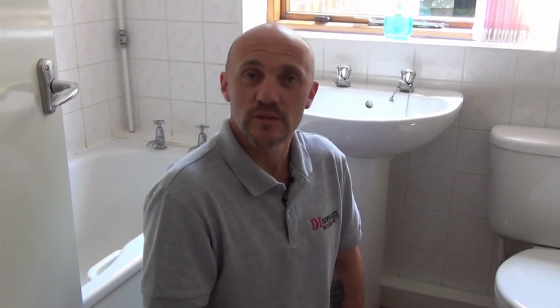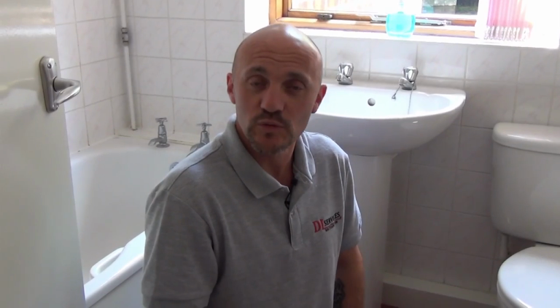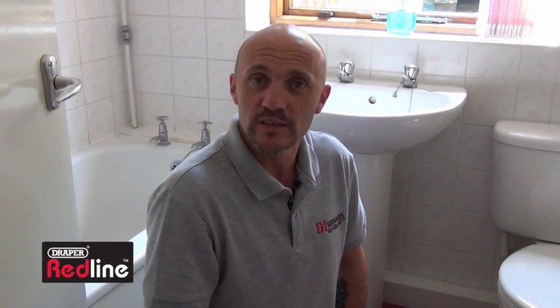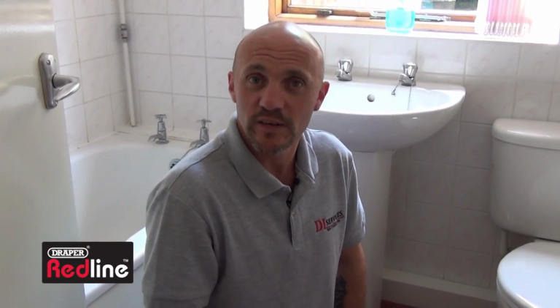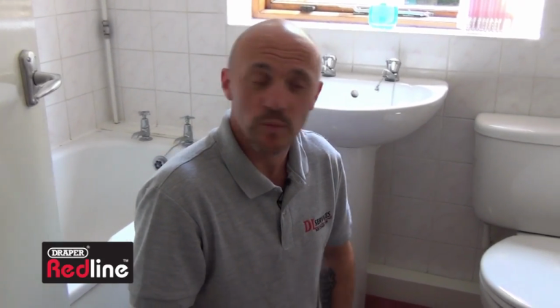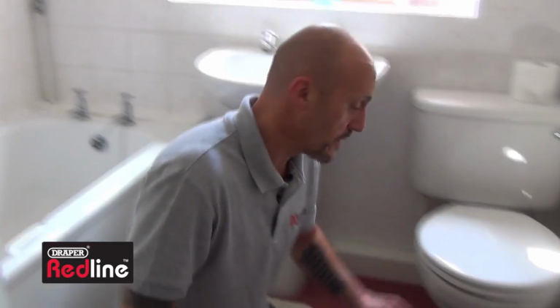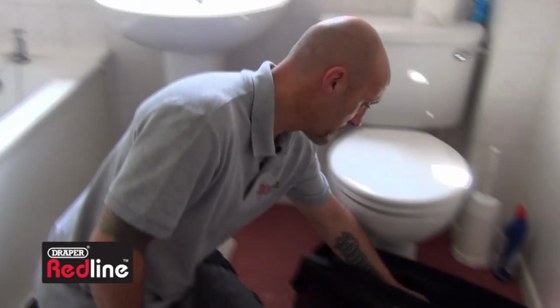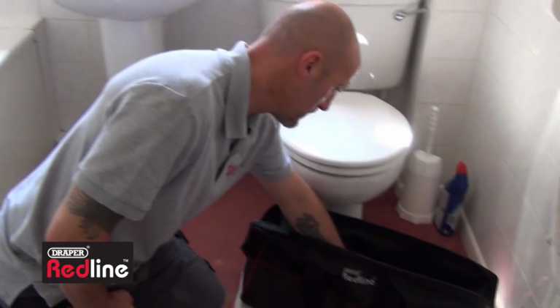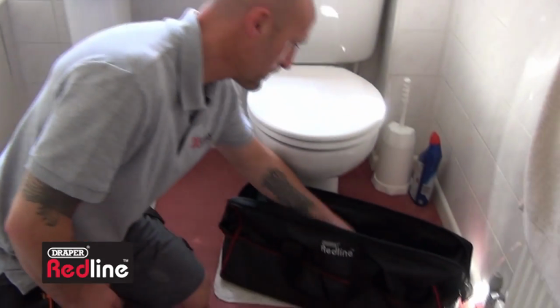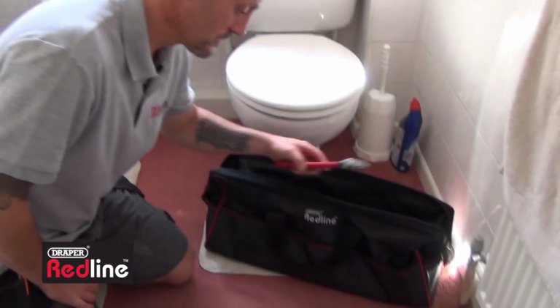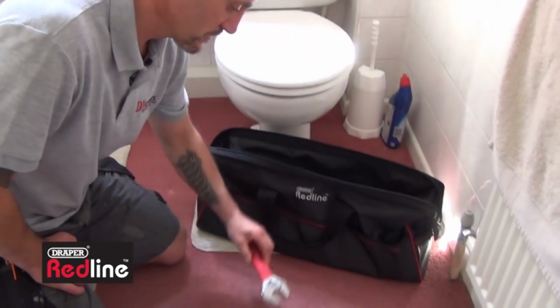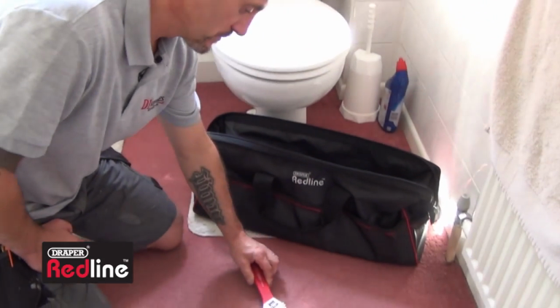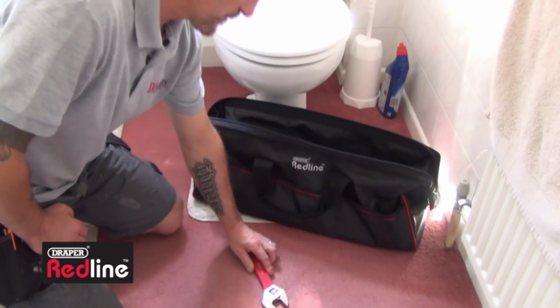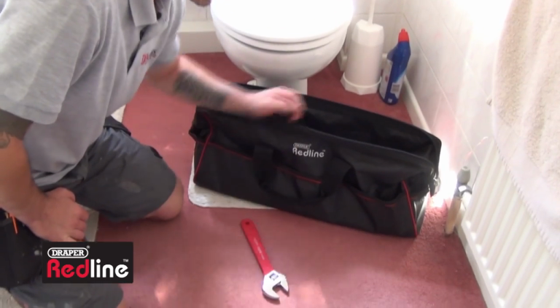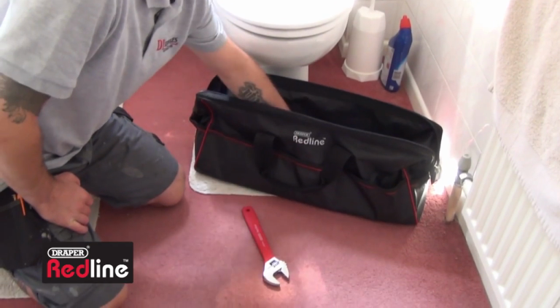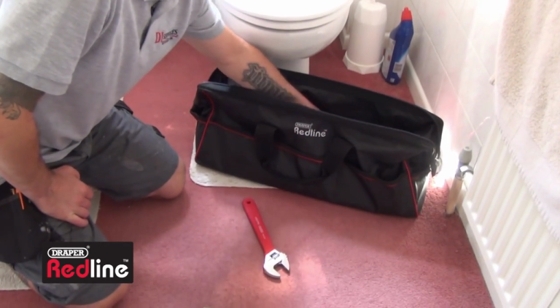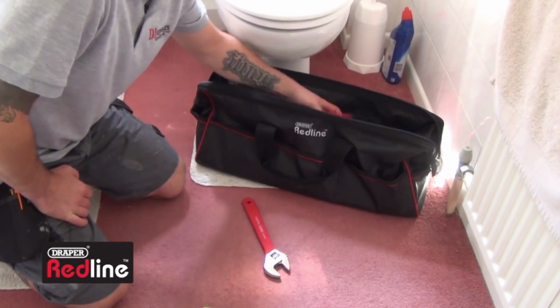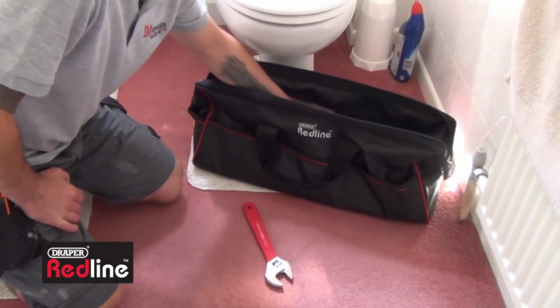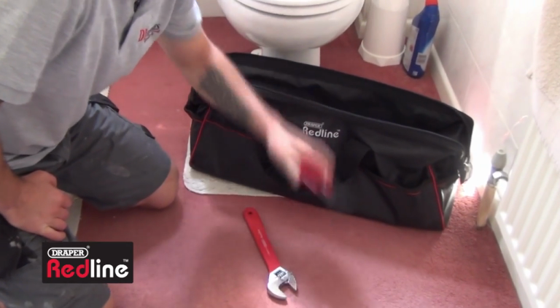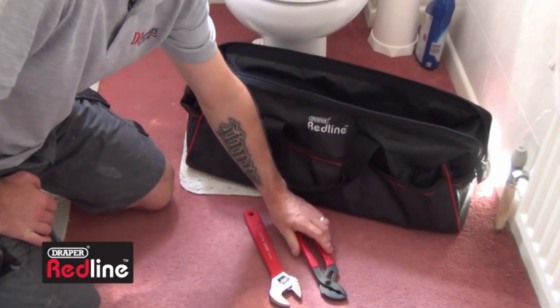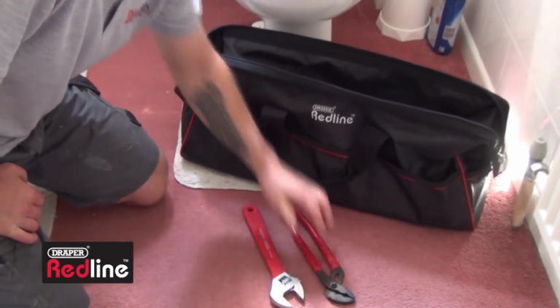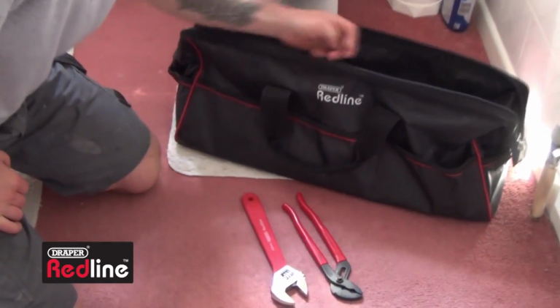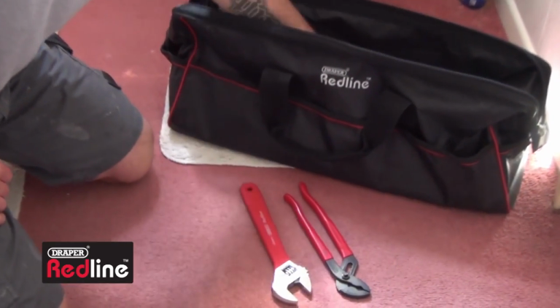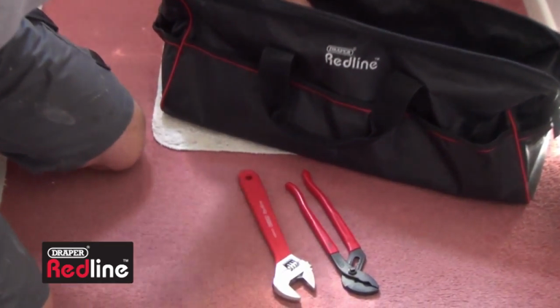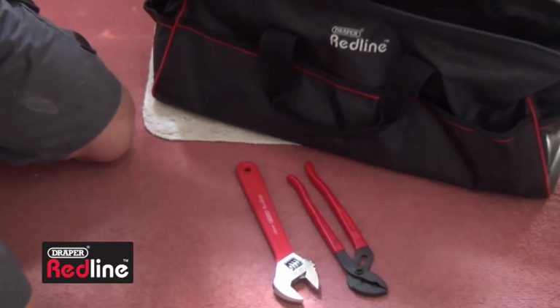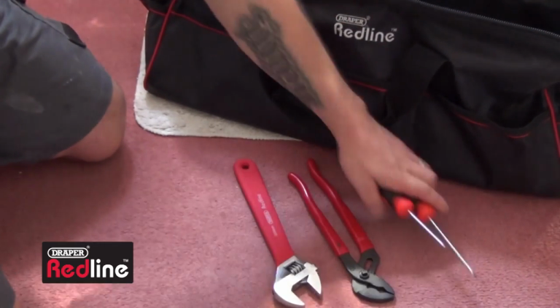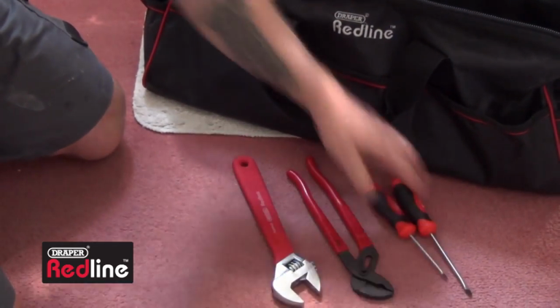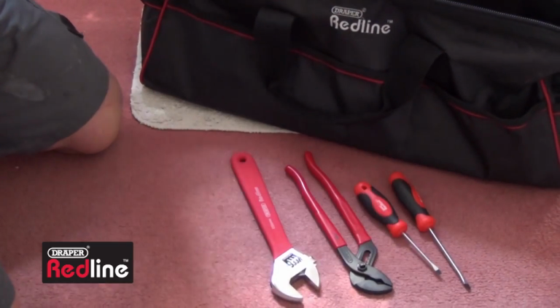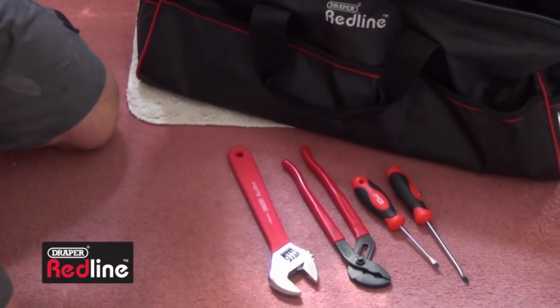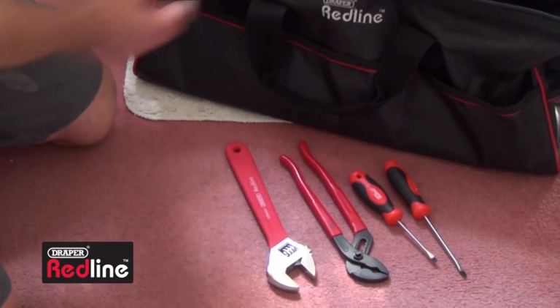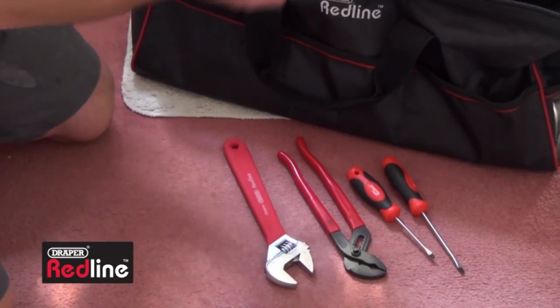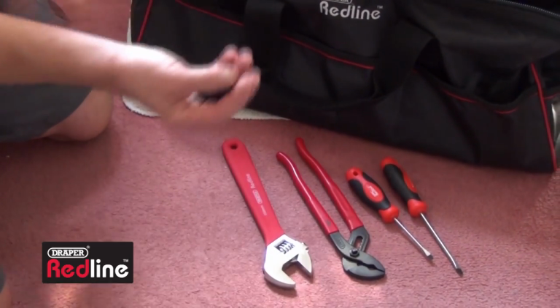The tools you'll need to tackle this job are an adjustable wrench, a pair of water pump pliers, assorted screwdrivers, and some new tap washers.